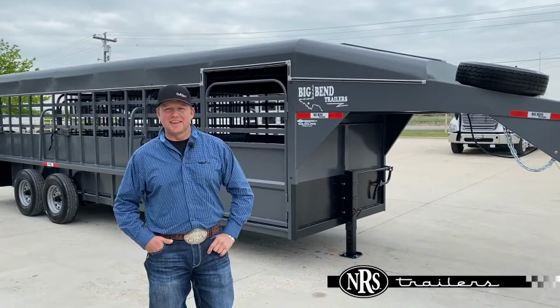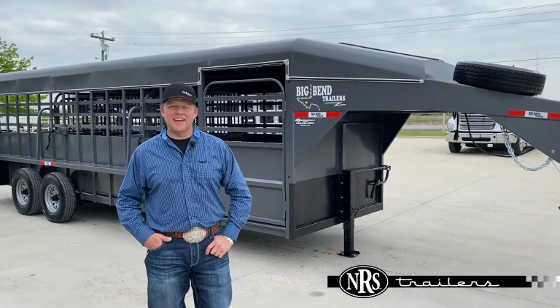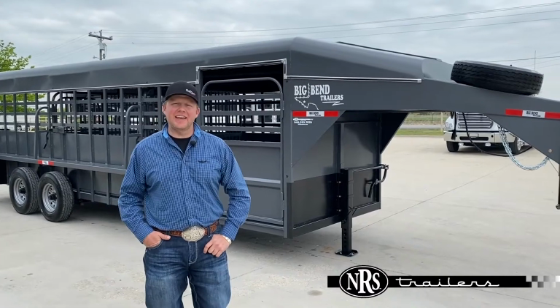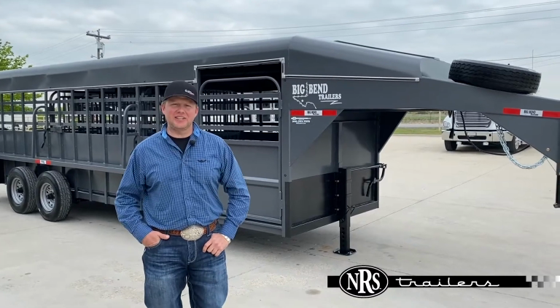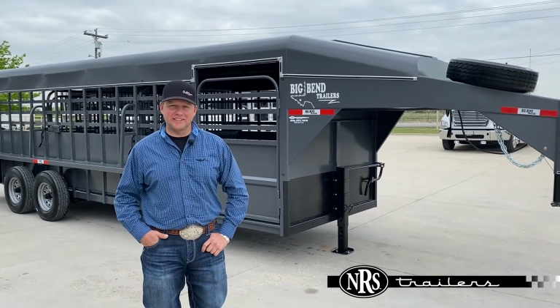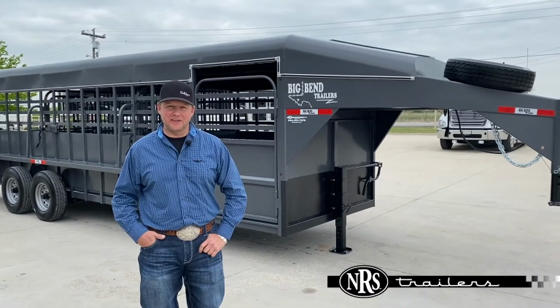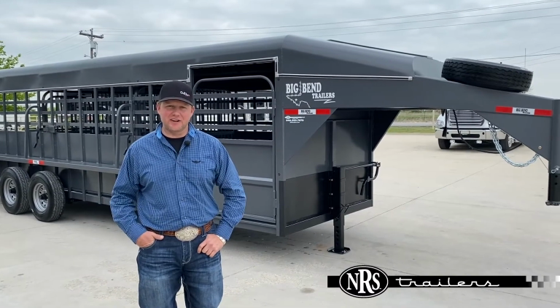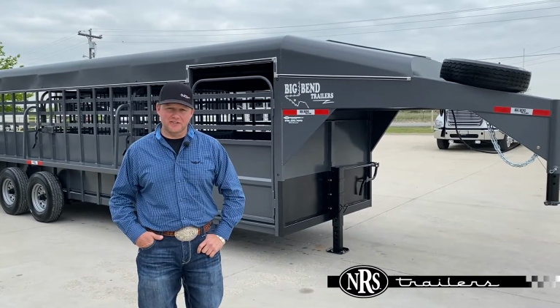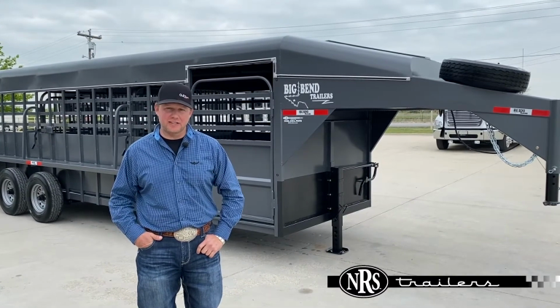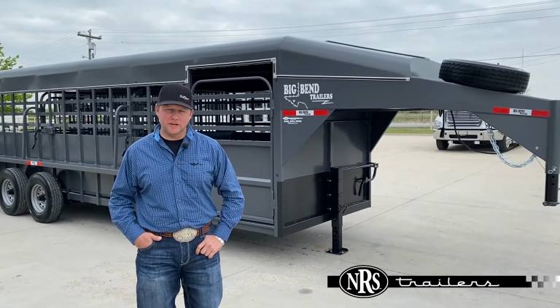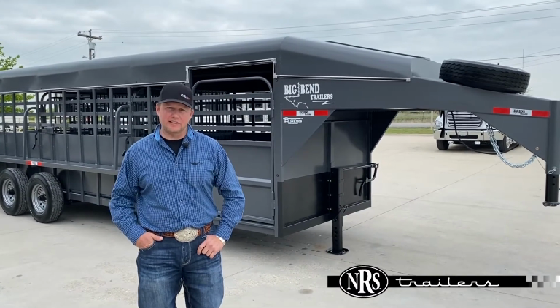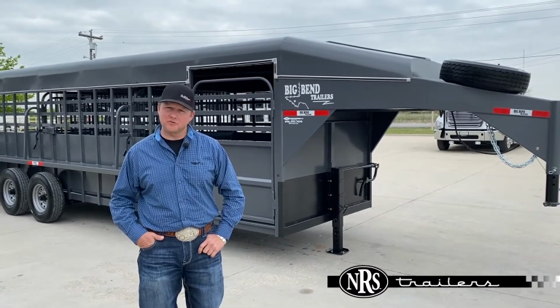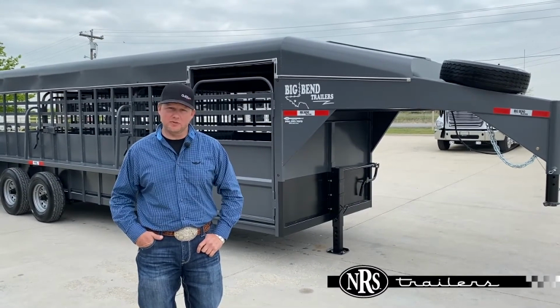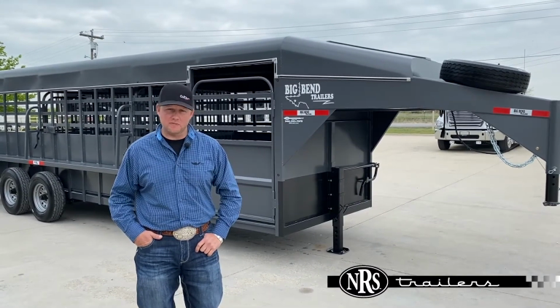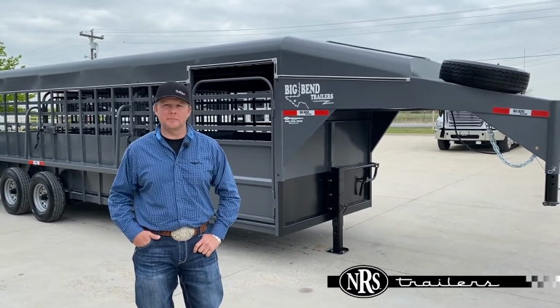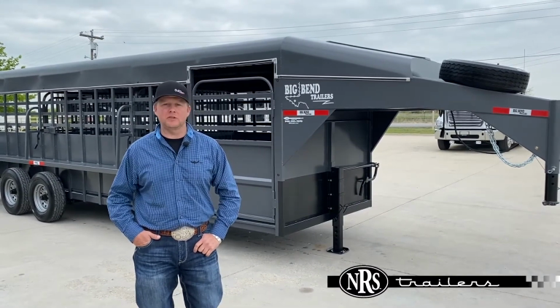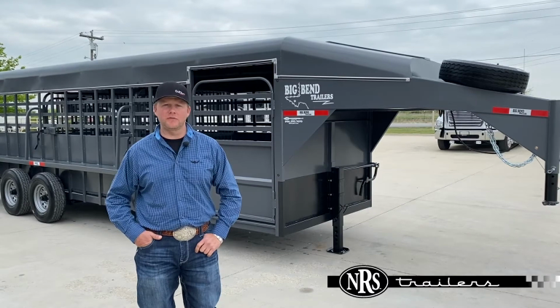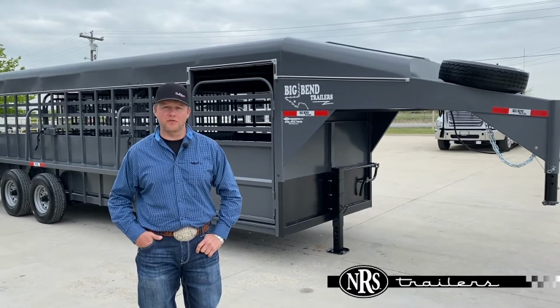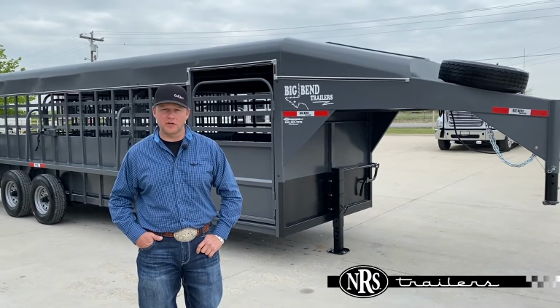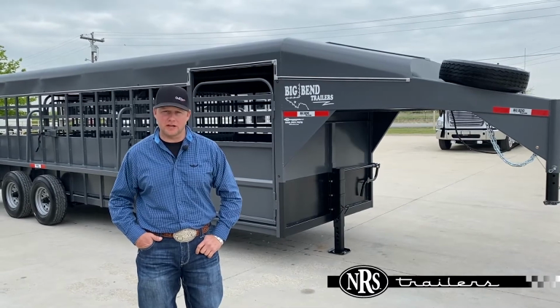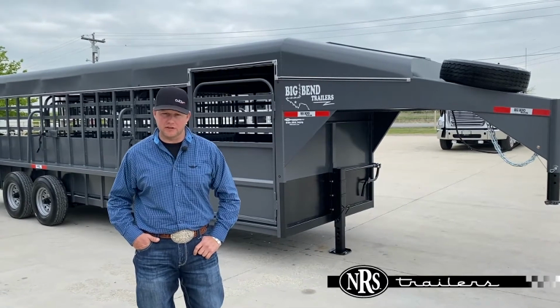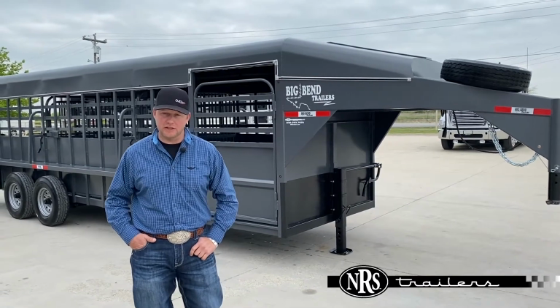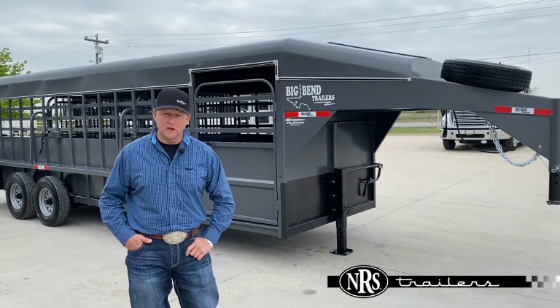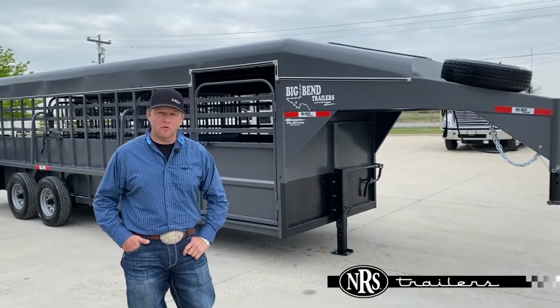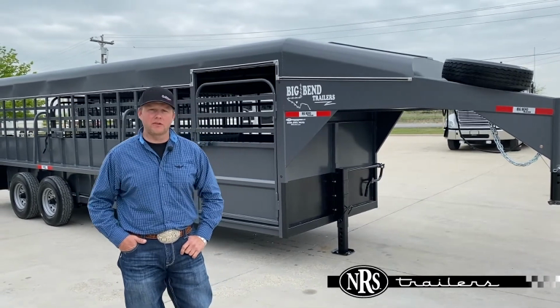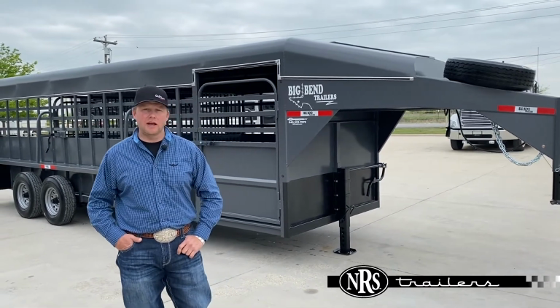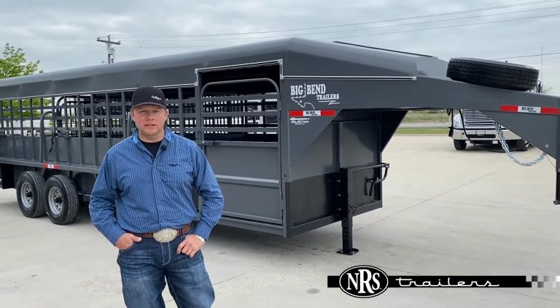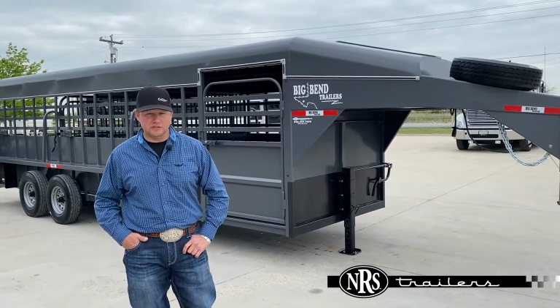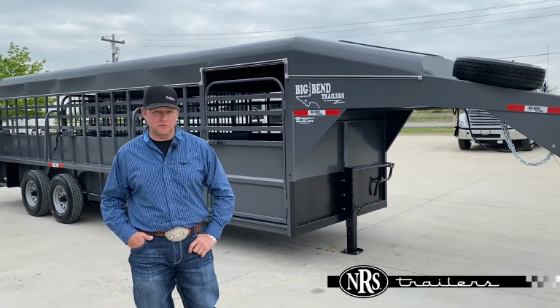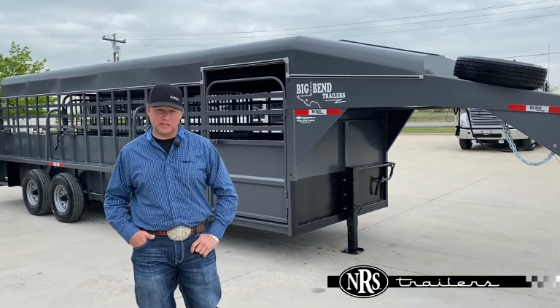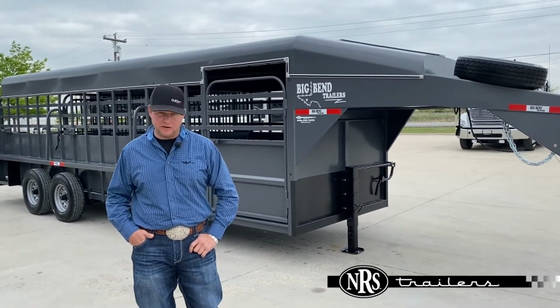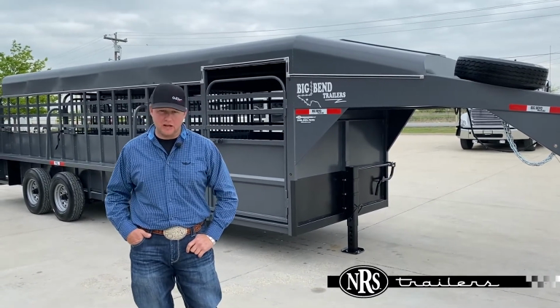Hey guys, Chance with NRS Trailers. Today we got this 2020 Big Bend 24-foot stock trailer in. Want to walk you around it — it is a trailer we just got on the lot.